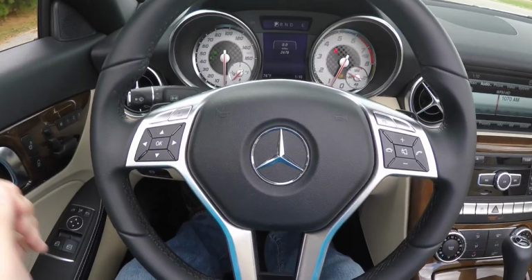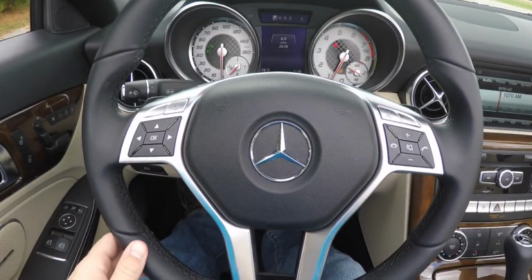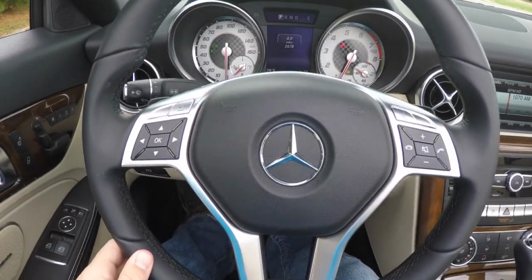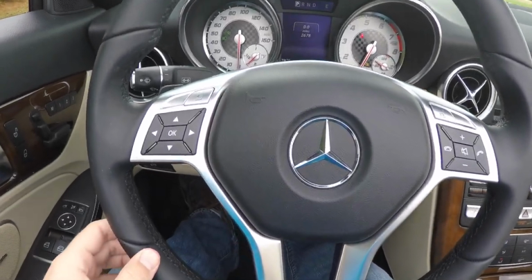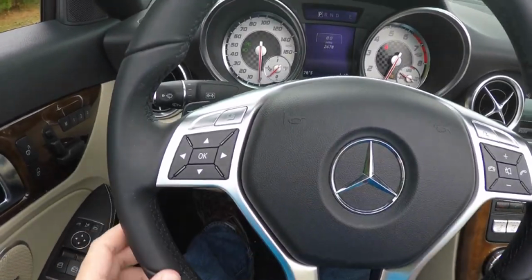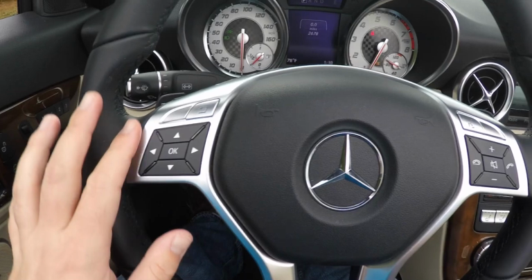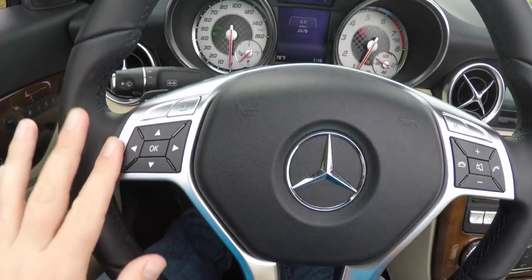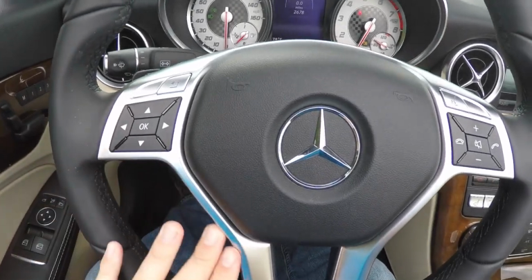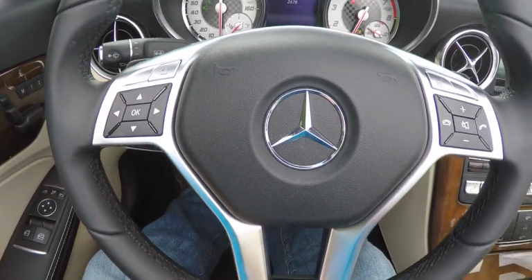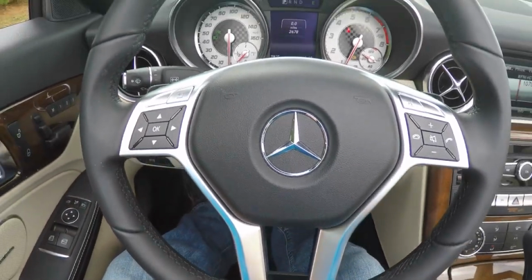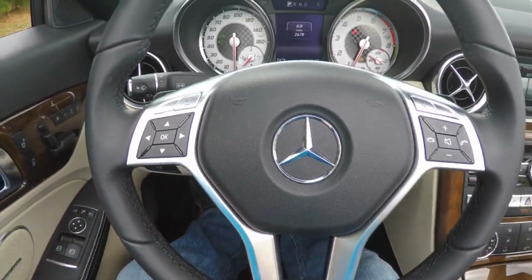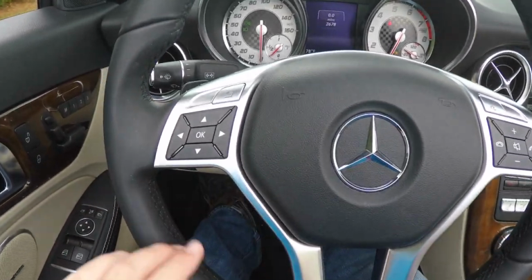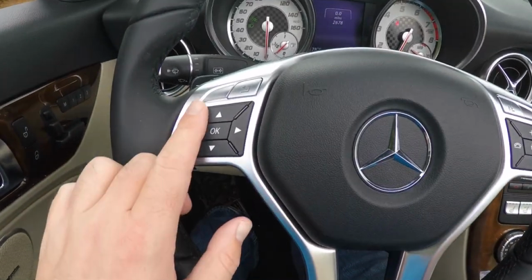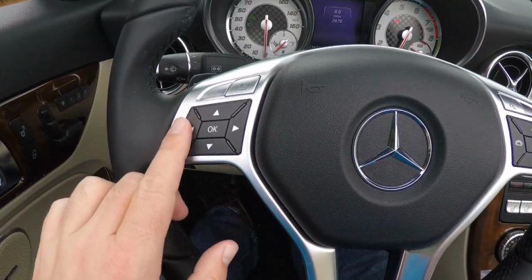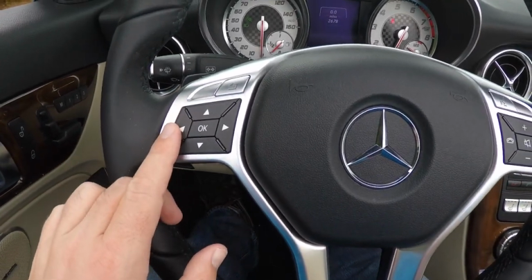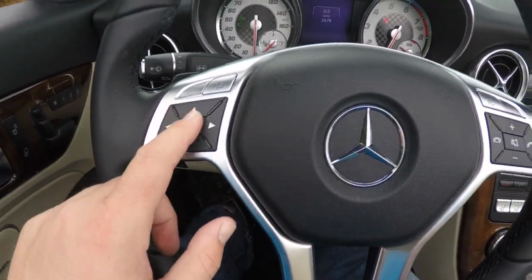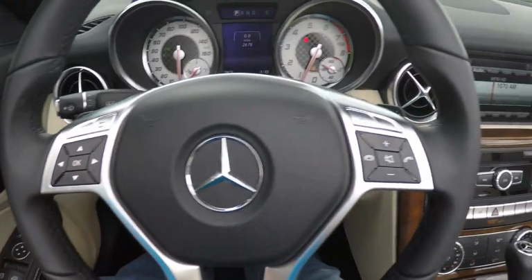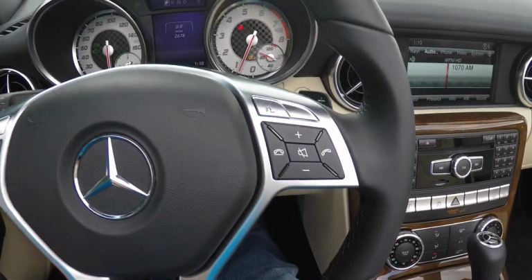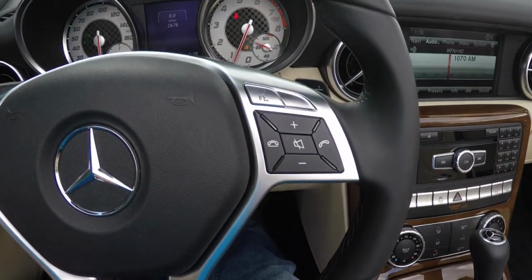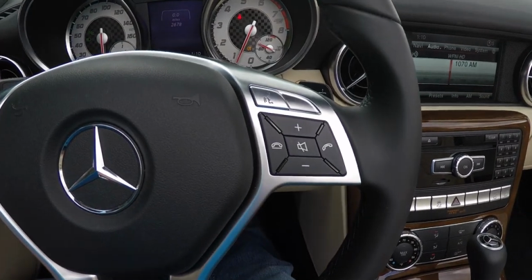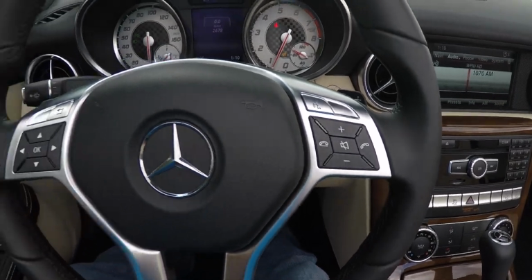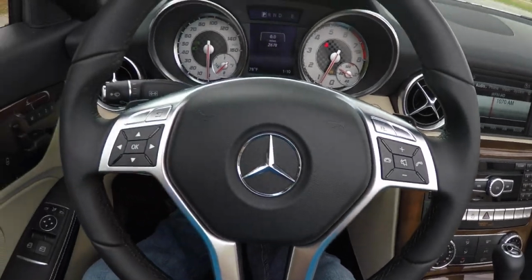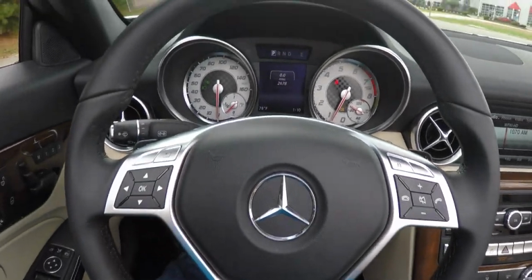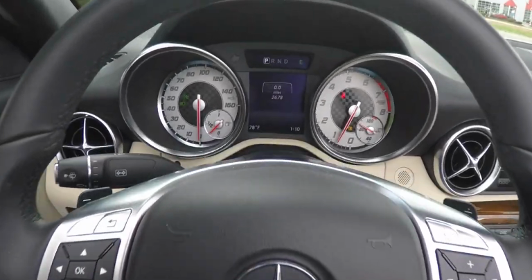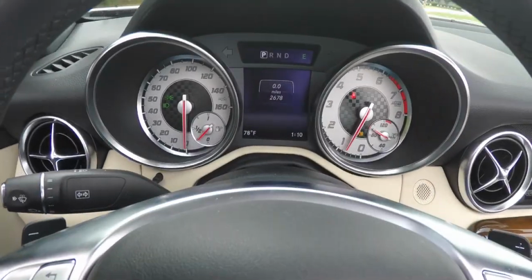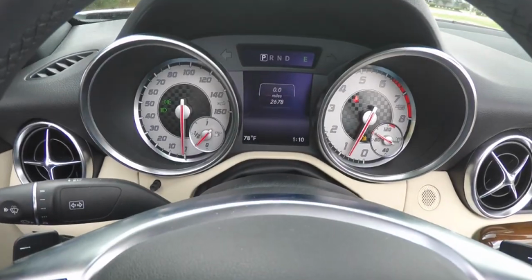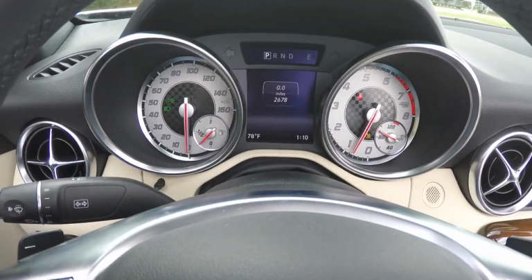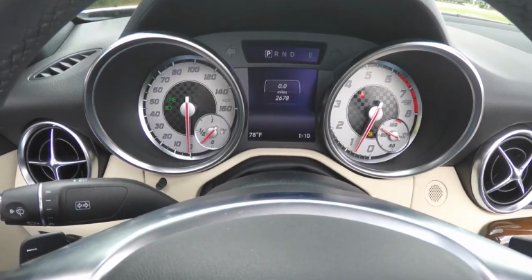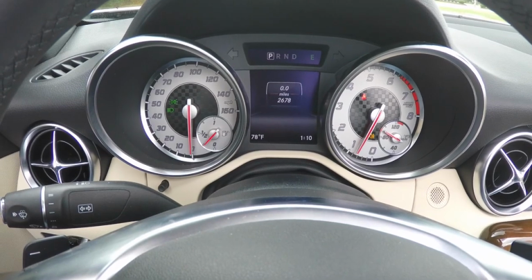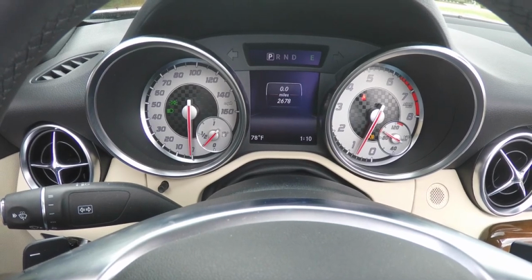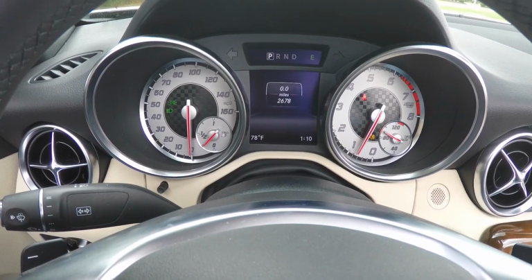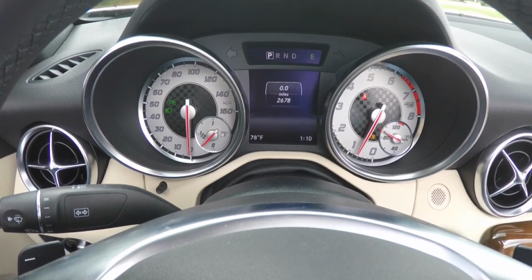Panning through the interior for a little more detail: satin silver trim on the steering wheel, trip computer controls, as well as audio and Bluetooth controls. This vehicle currently has 2,678 miles on it.